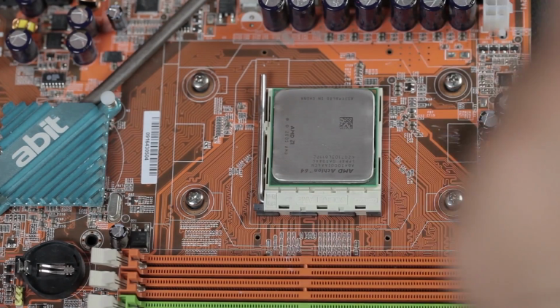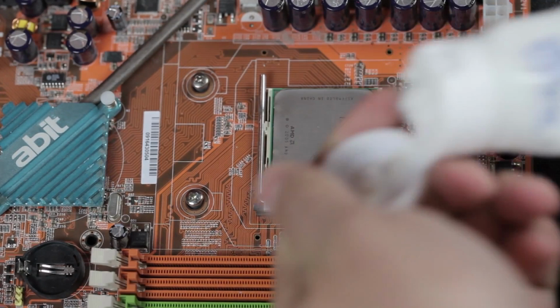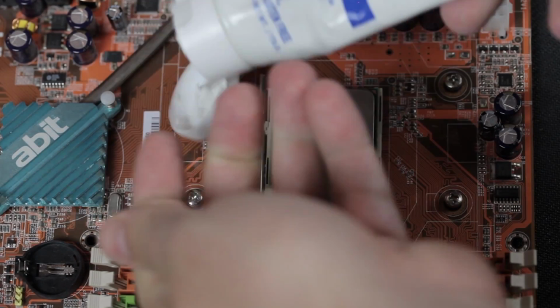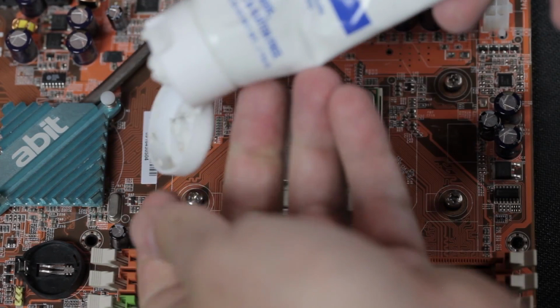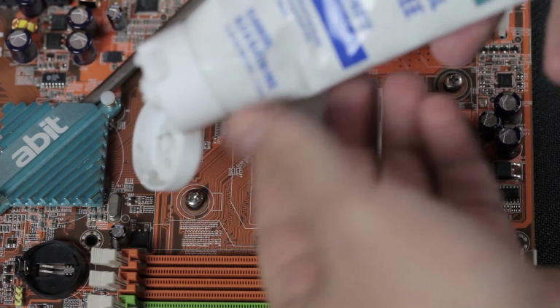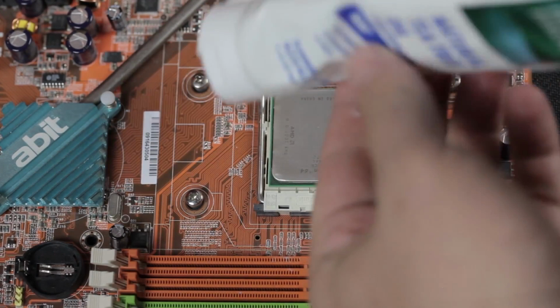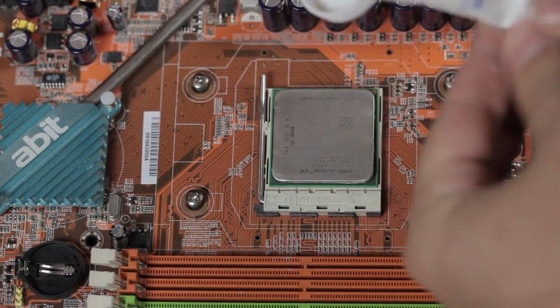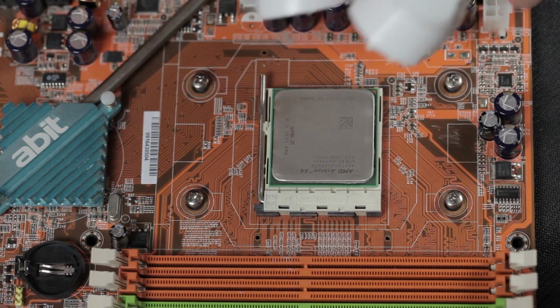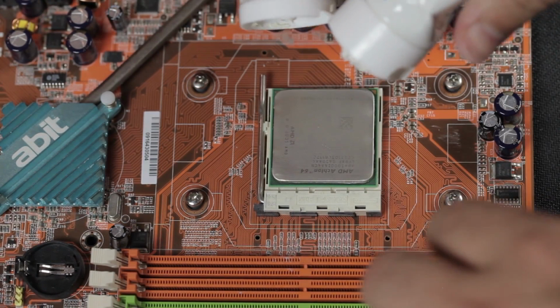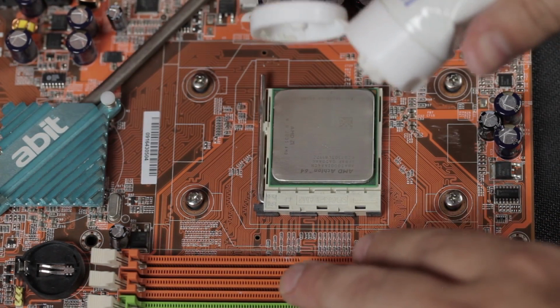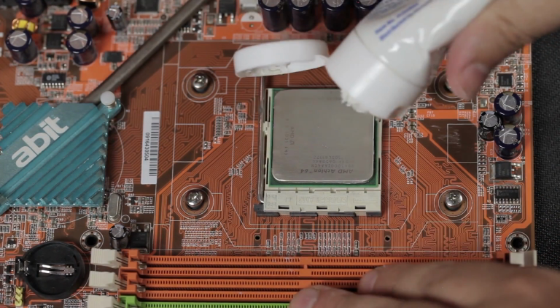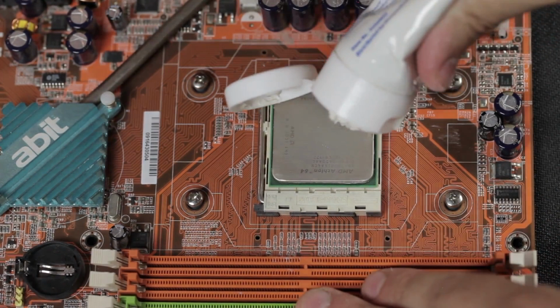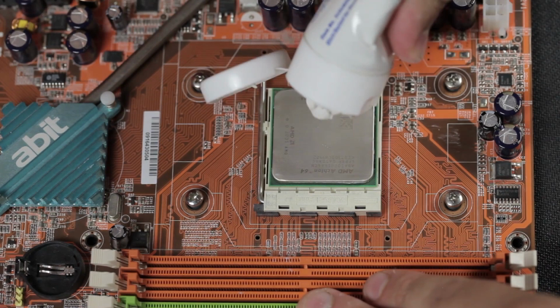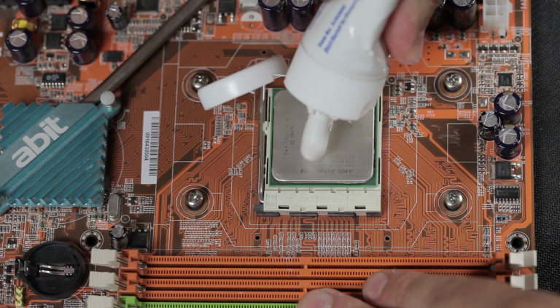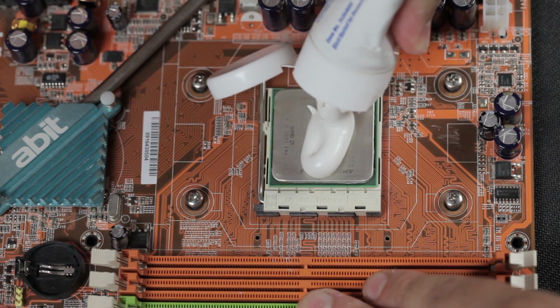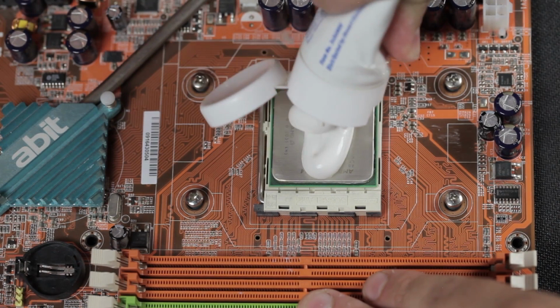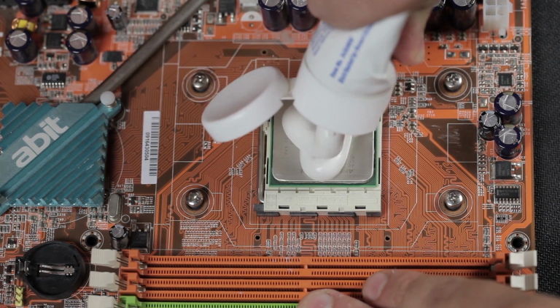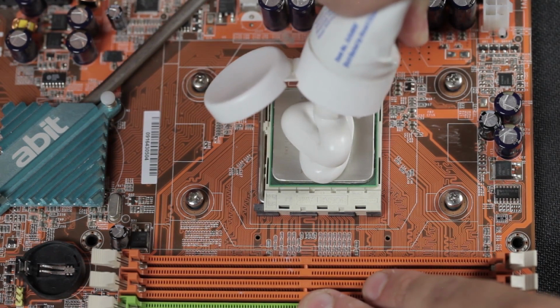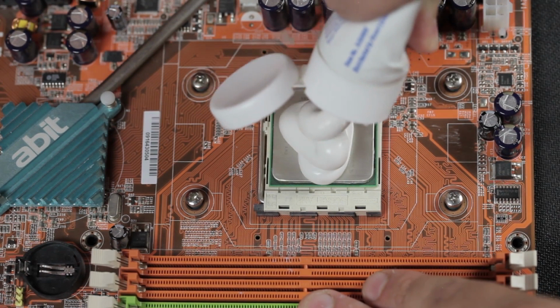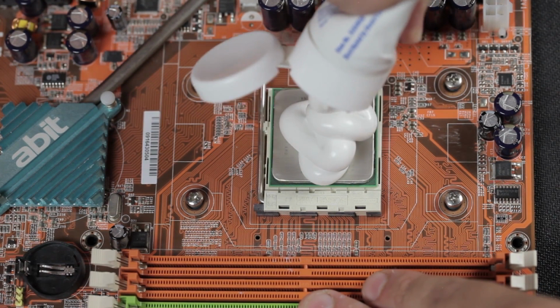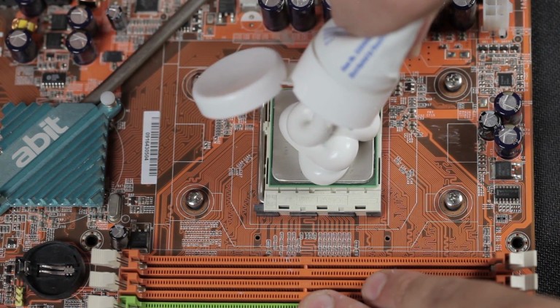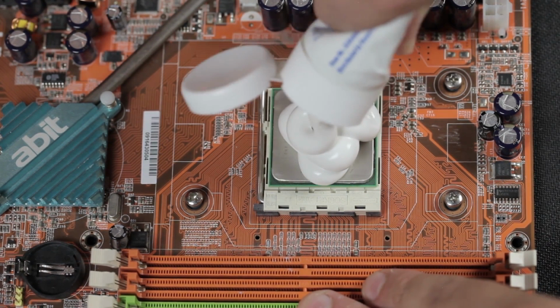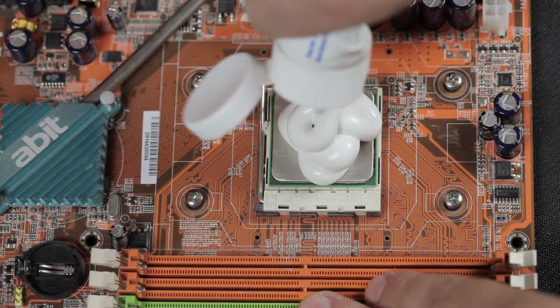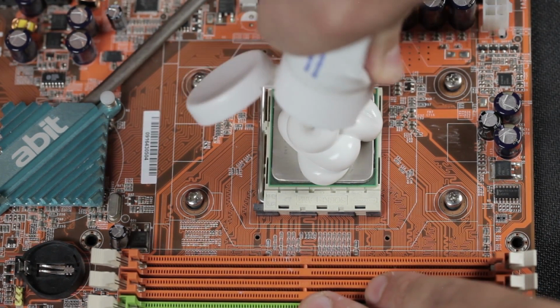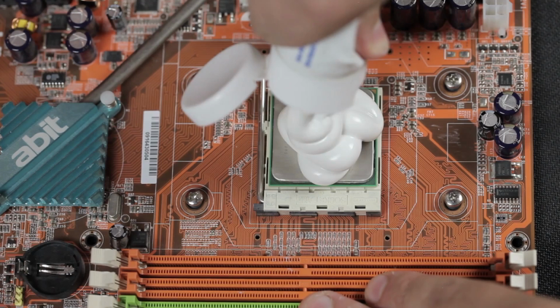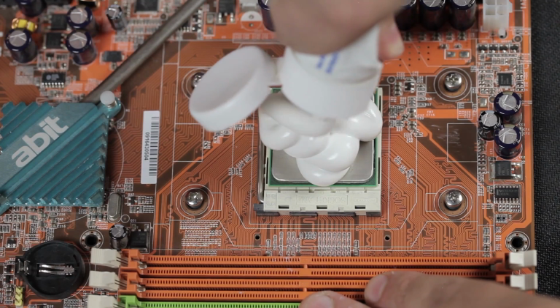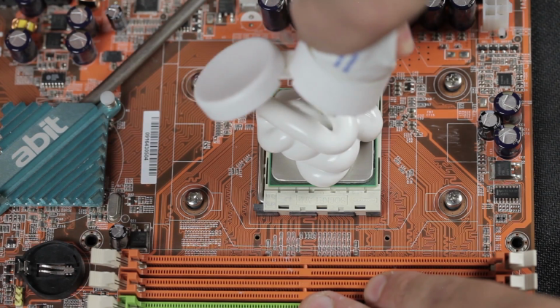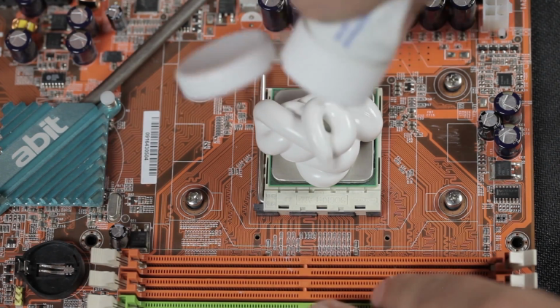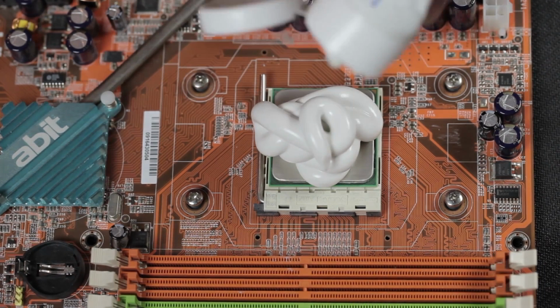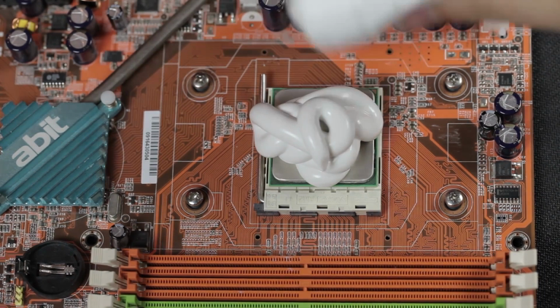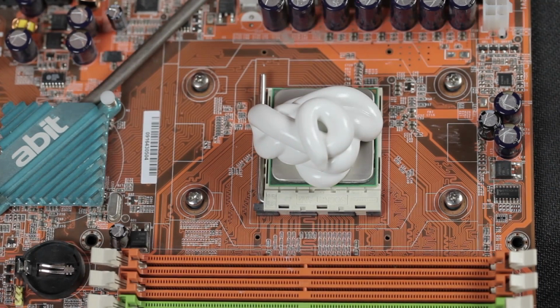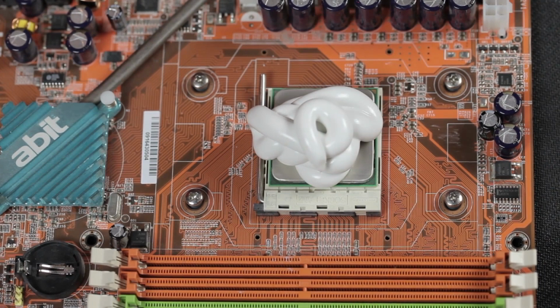Now, if you don't have thermal paste, toothpaste will work — just go ahead and put it on there. Use as much as you want, because you want to keep this thing nice and cool, and the paste is what keeps it cool. Try to keep it away from the orange, because the orange is lava.